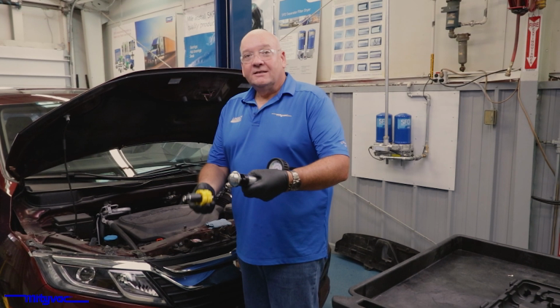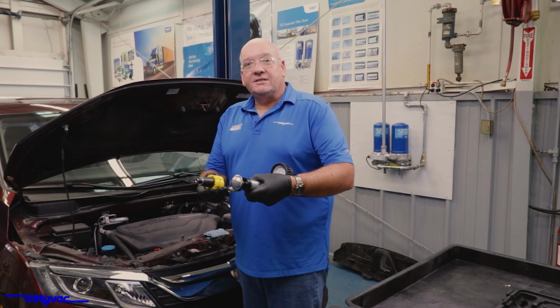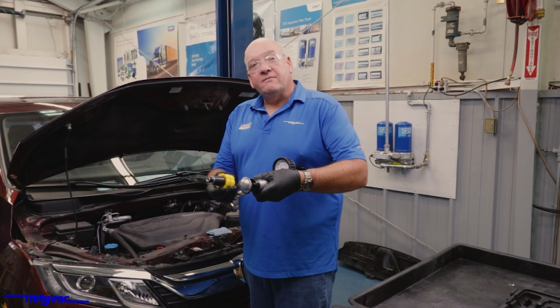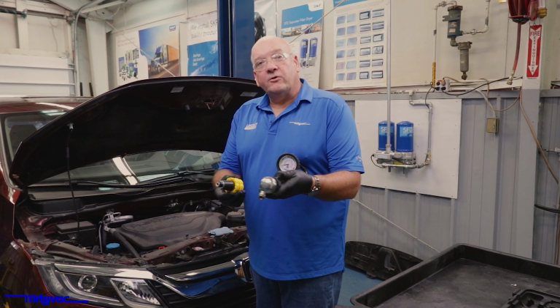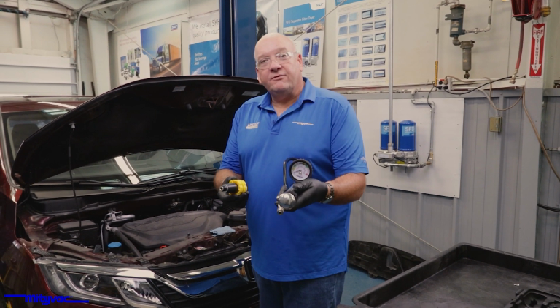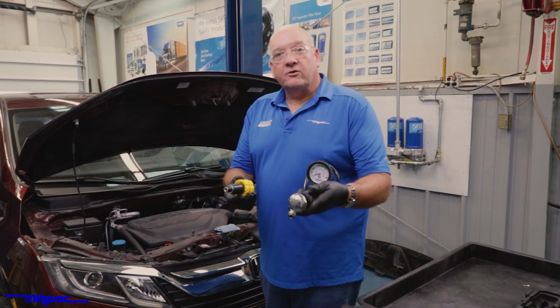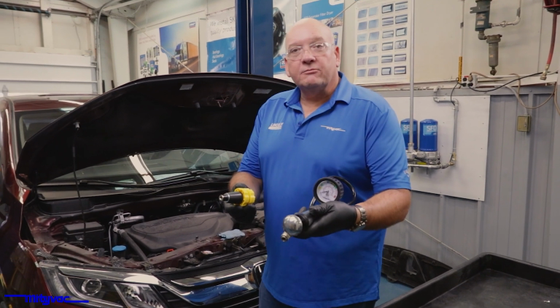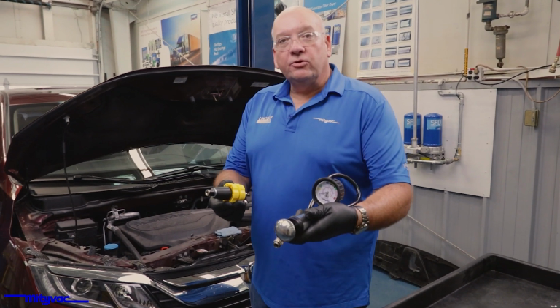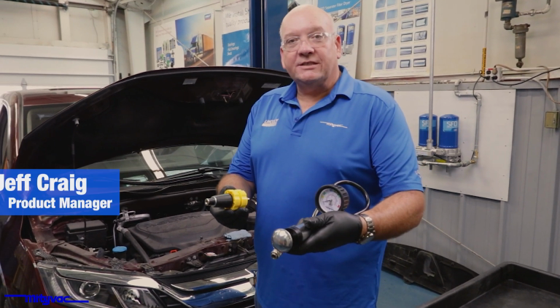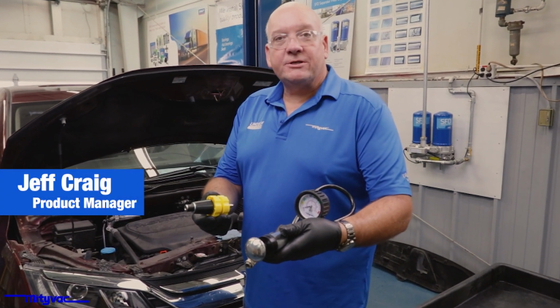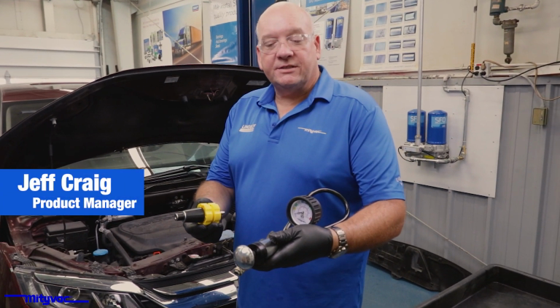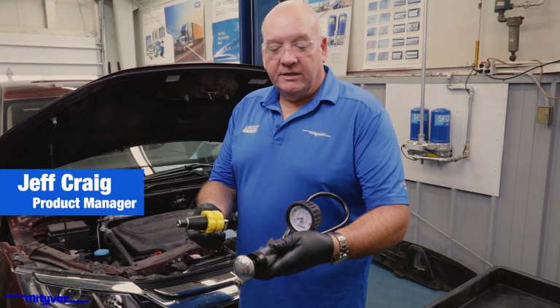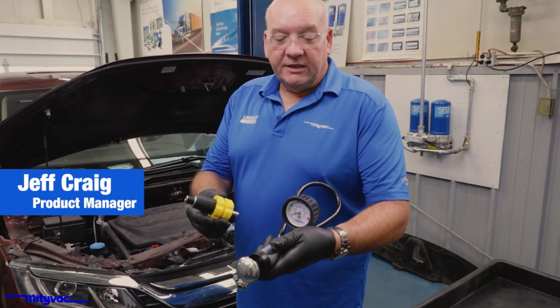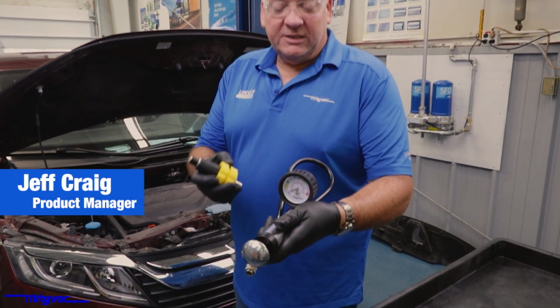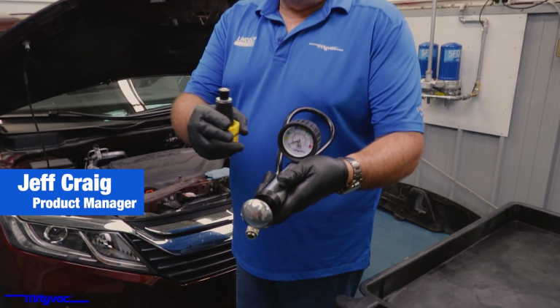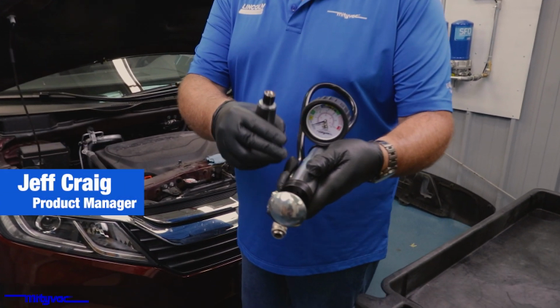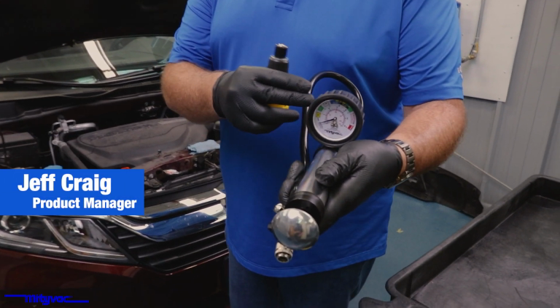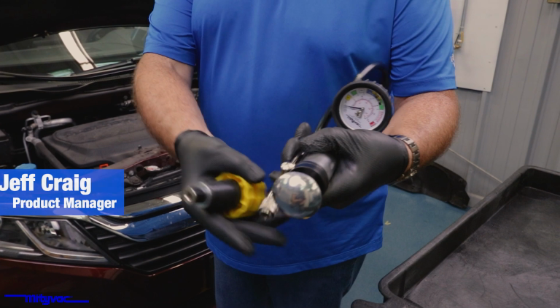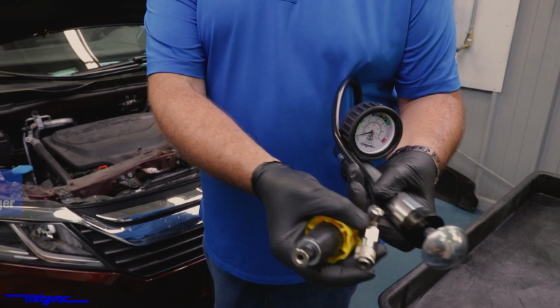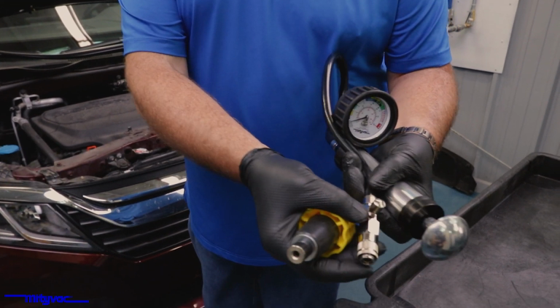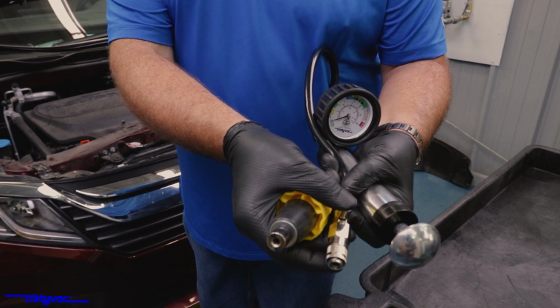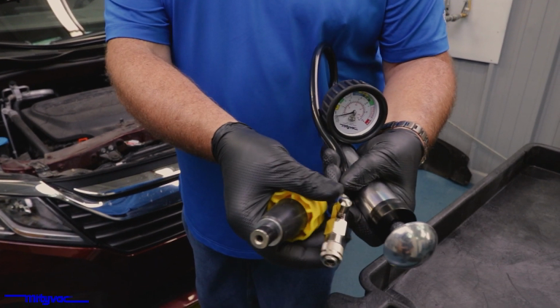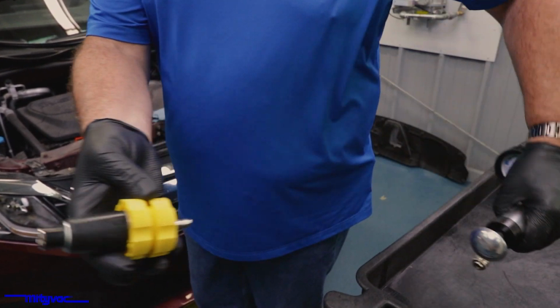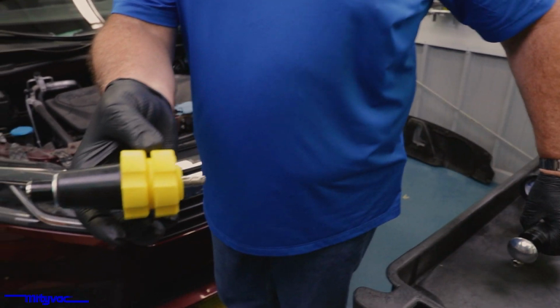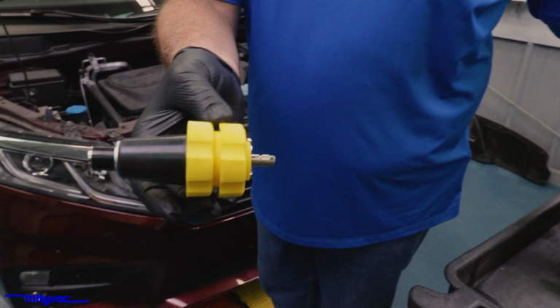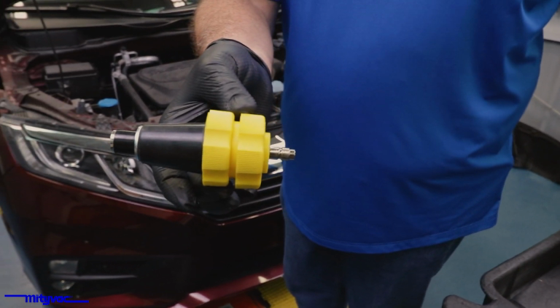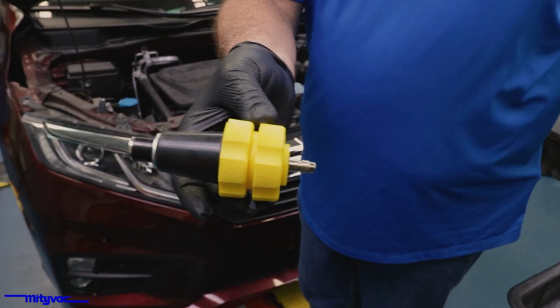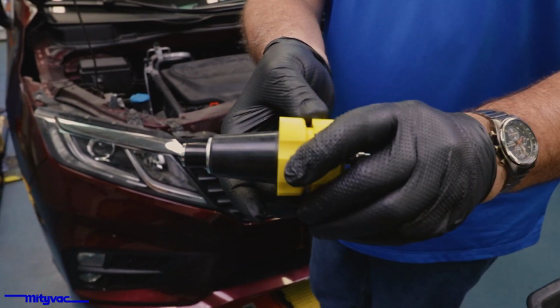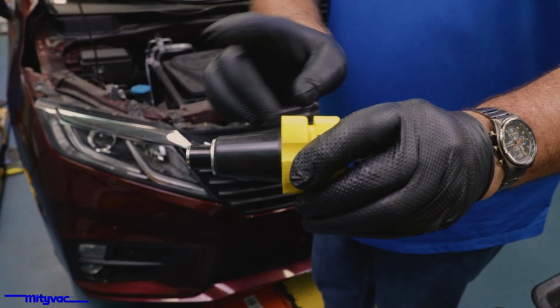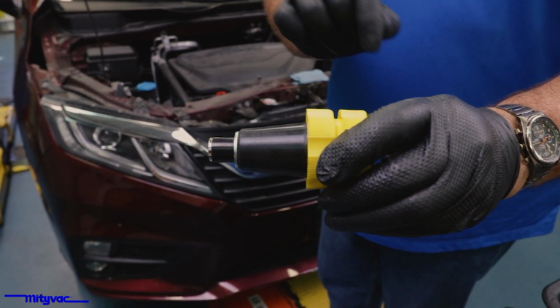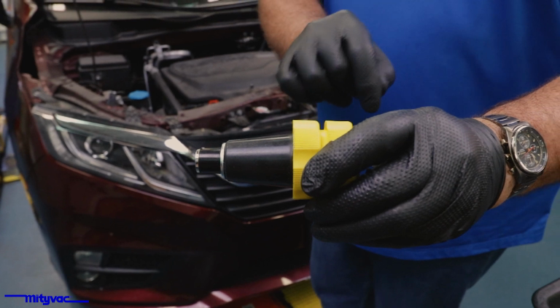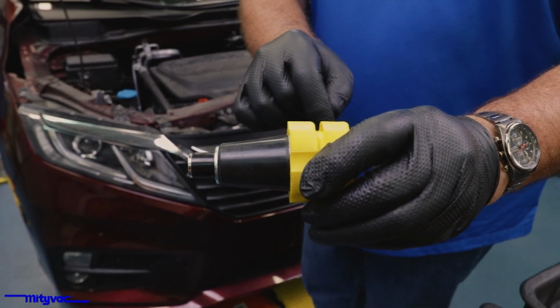This is the NV4534 Automotive Cooling System Pressure Test Kit. The kit consists of a pressure pump gauge, quick connect, pressure relief, and universal cone that we installed in the radiator neck.